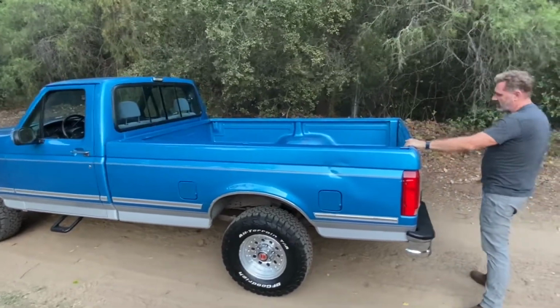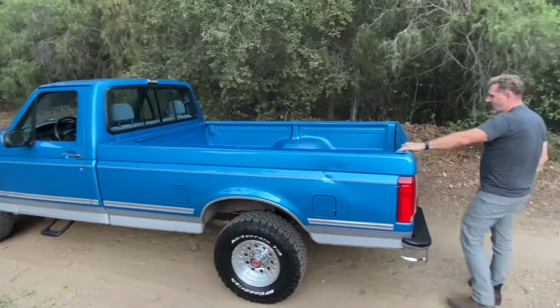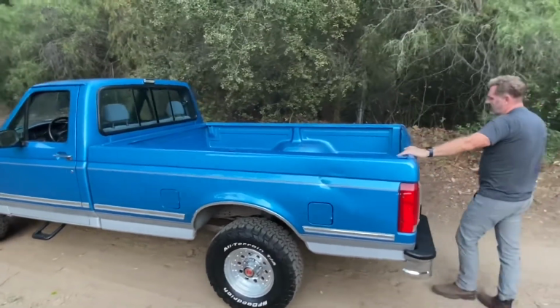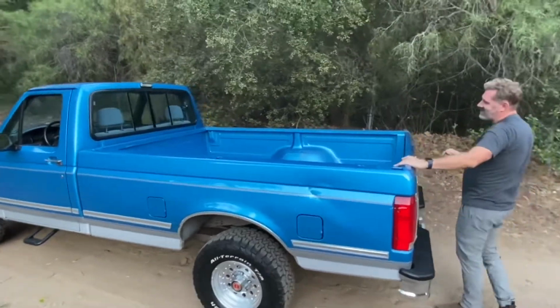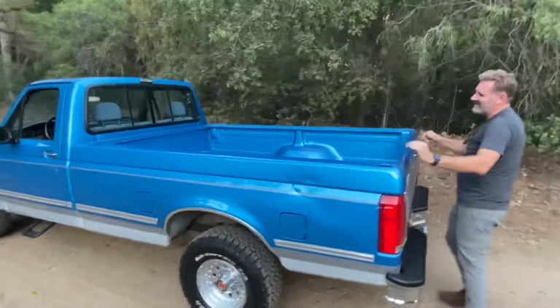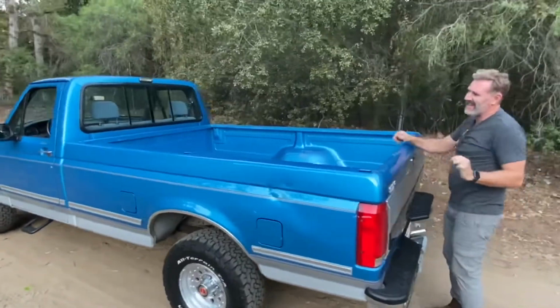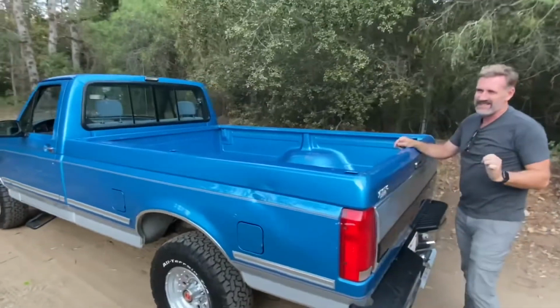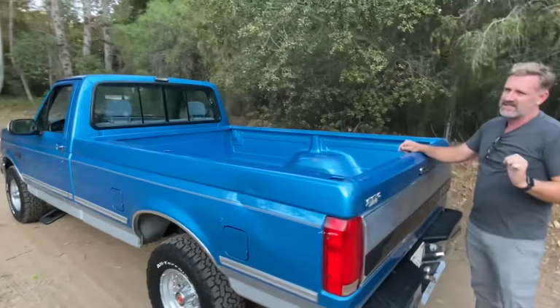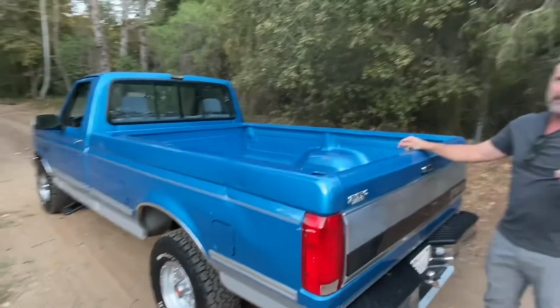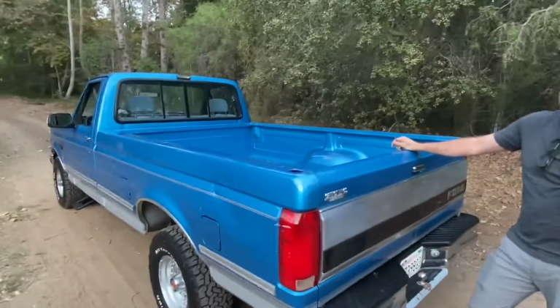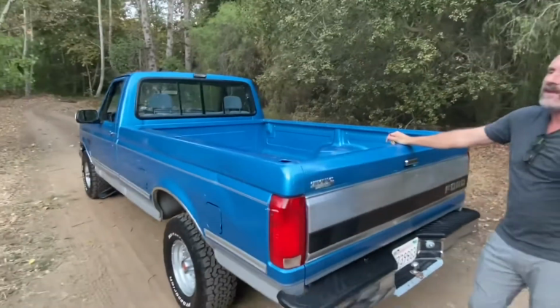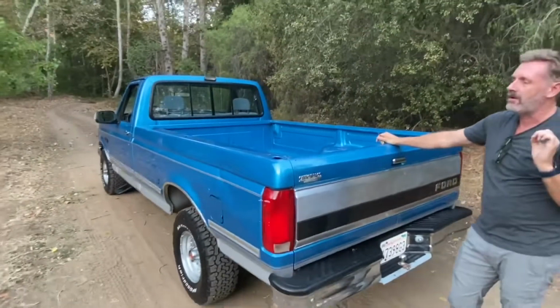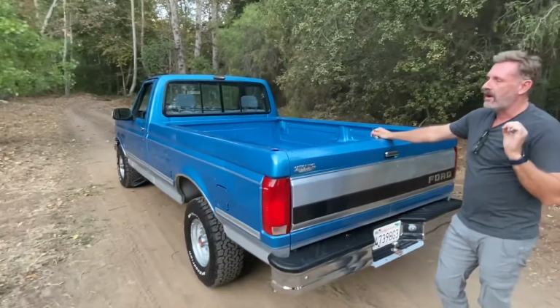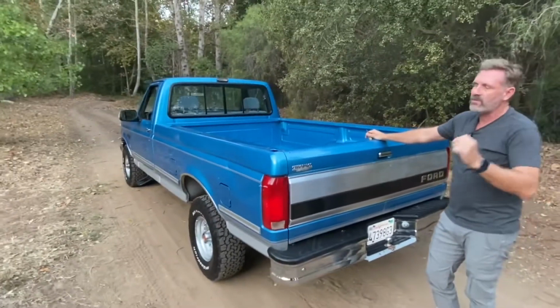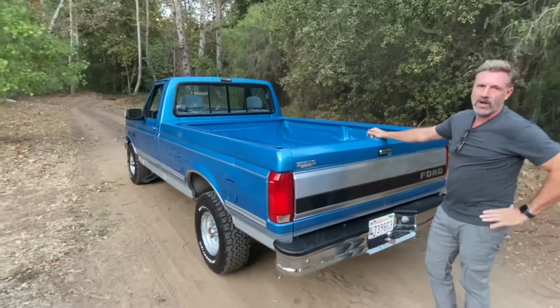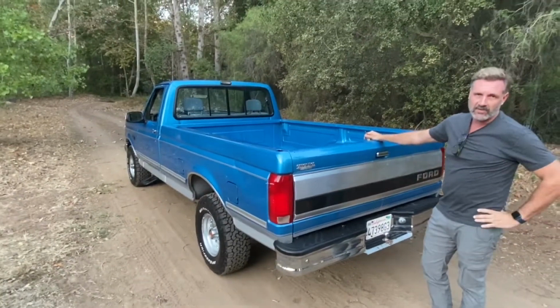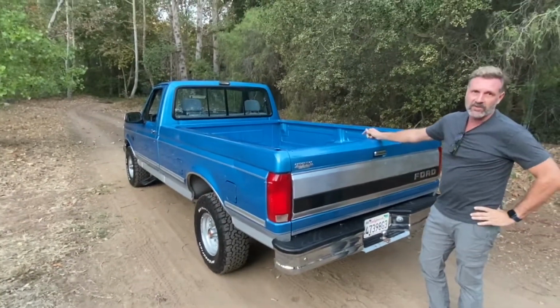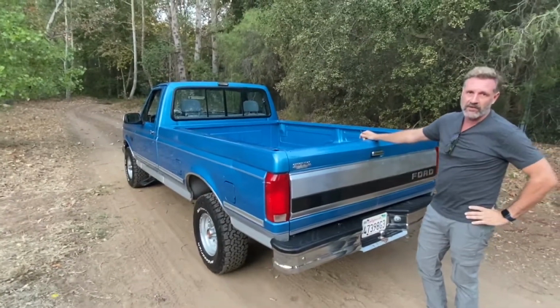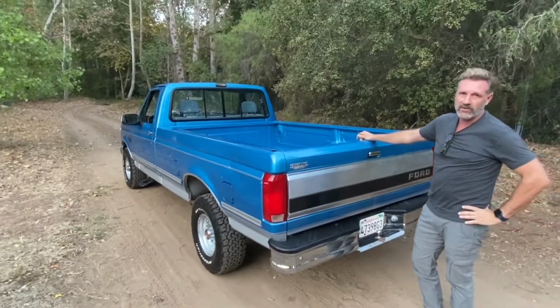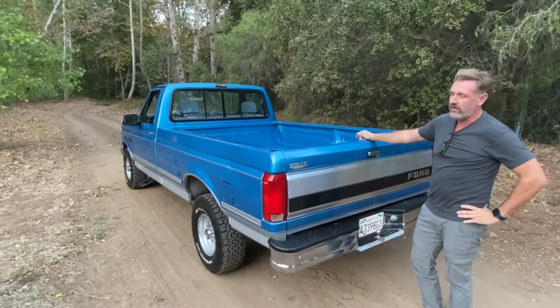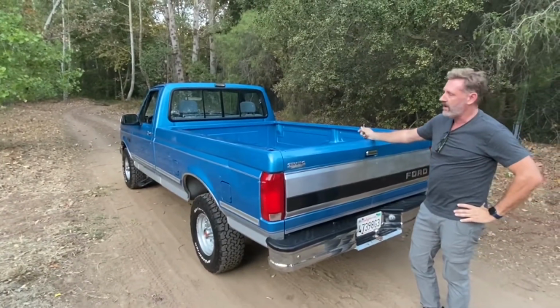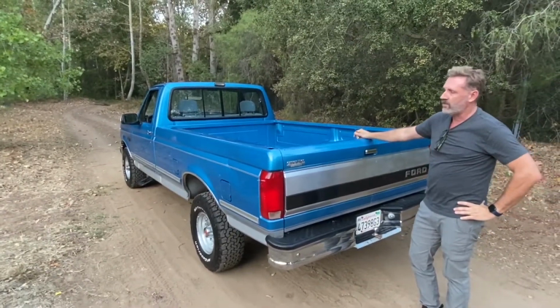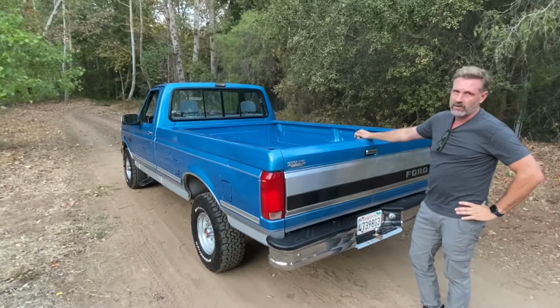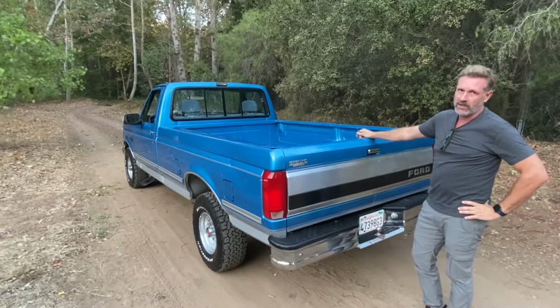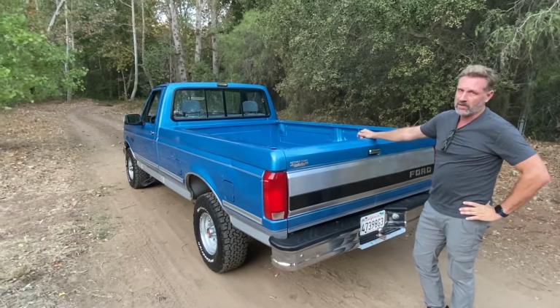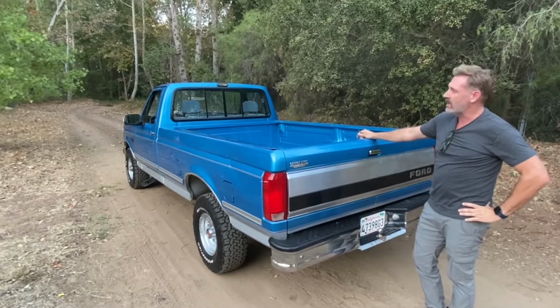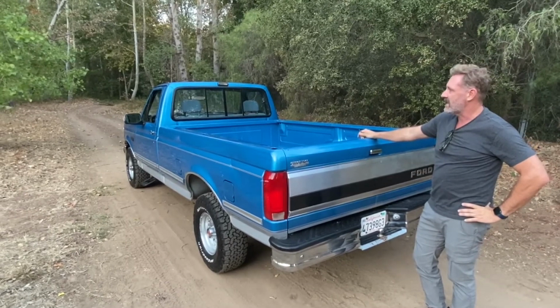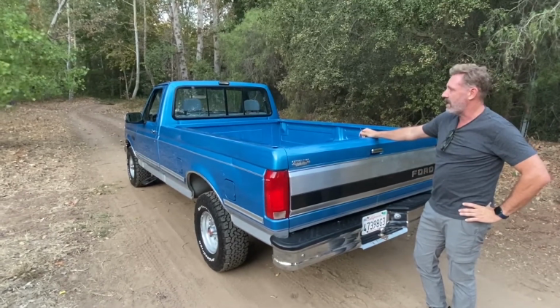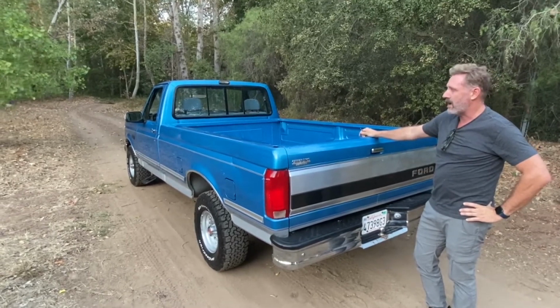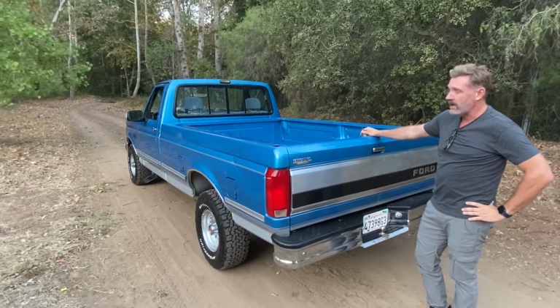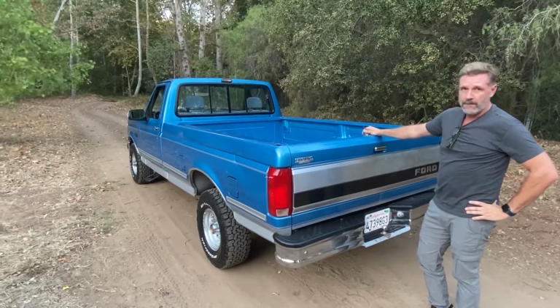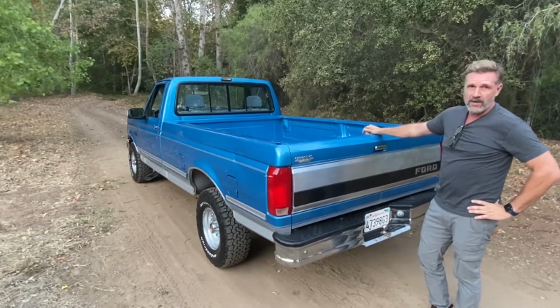Being a truck that was in Nebraska, it does have a slight — I mean I almost want to call it rust free. You'll see all the photos underneath — it's virtually rust free. There's one little tiny spot in the body, but other than that it's in great shape.